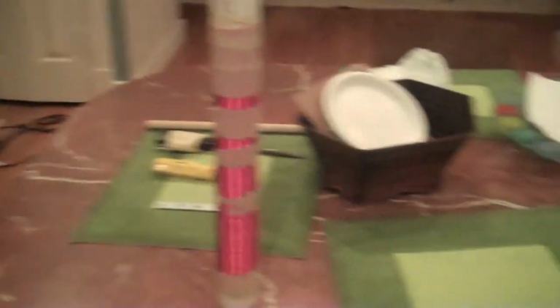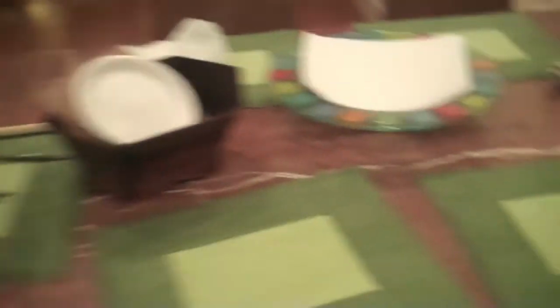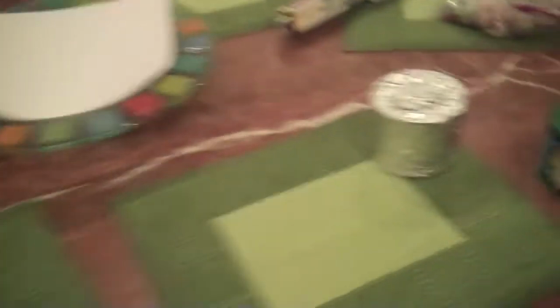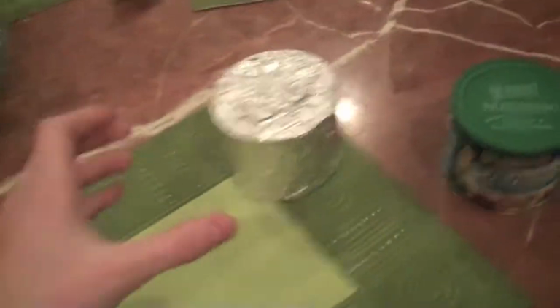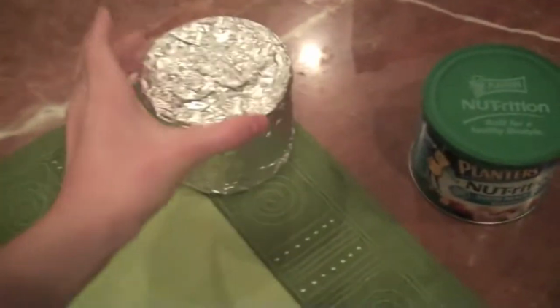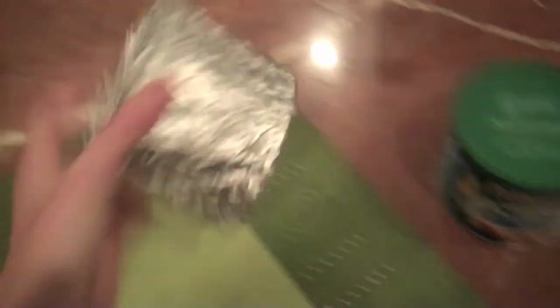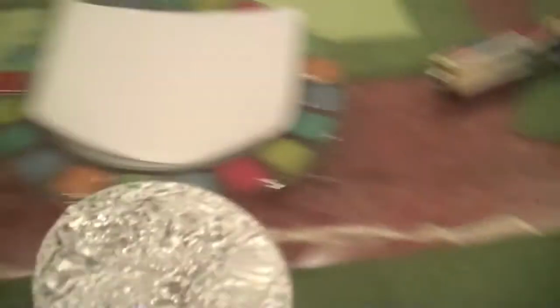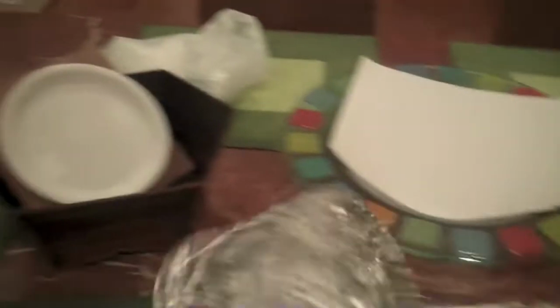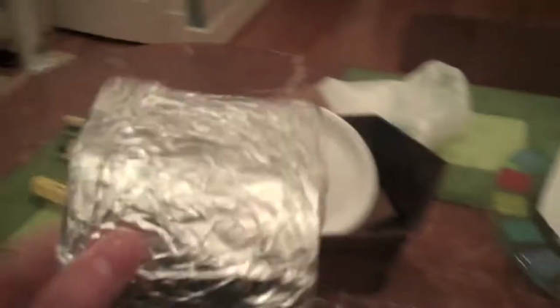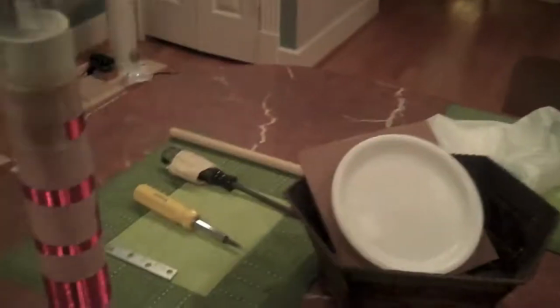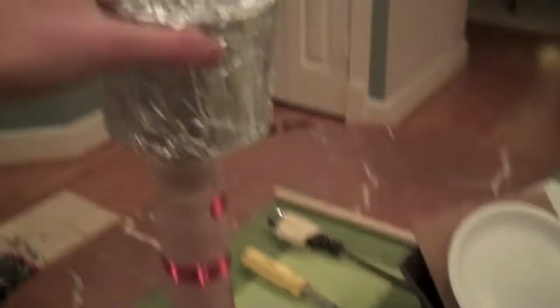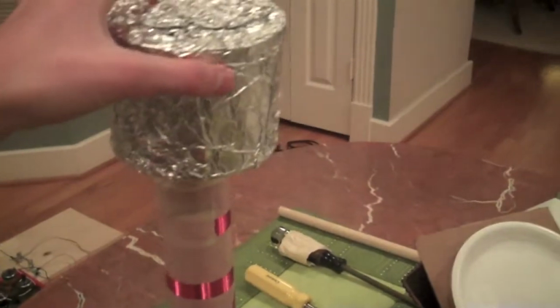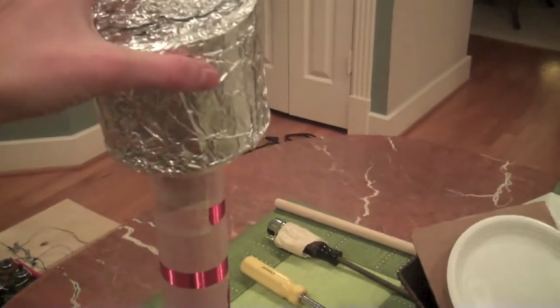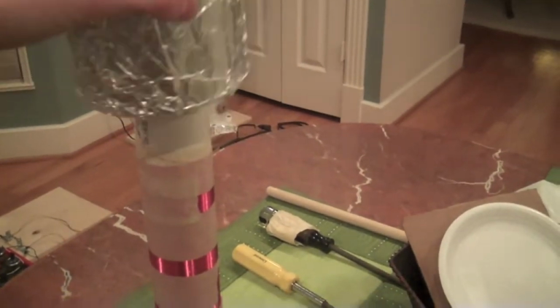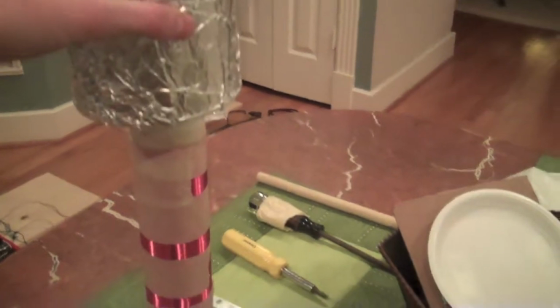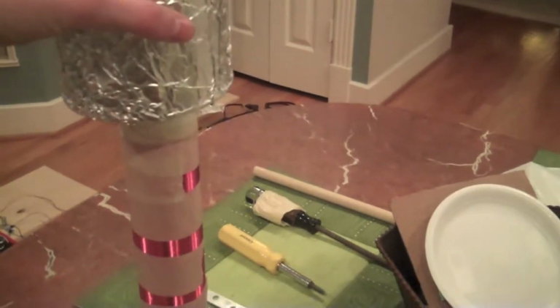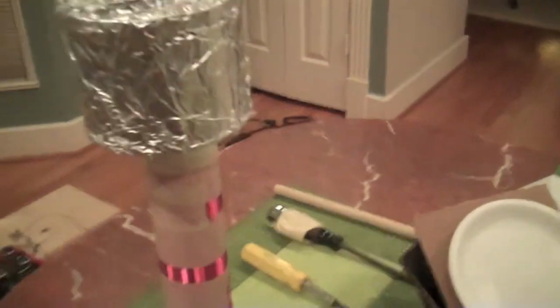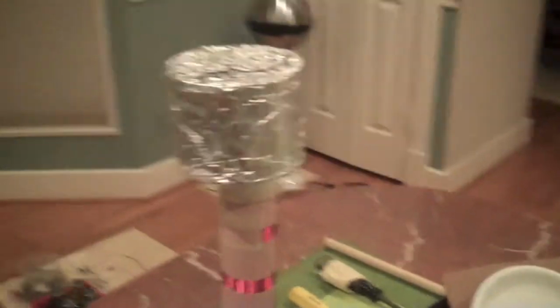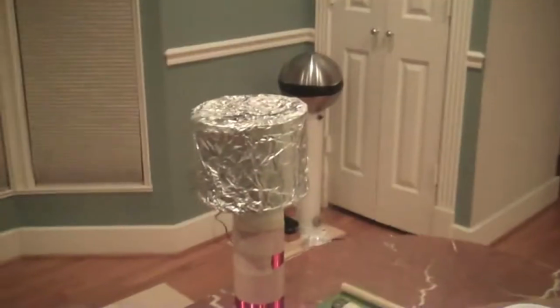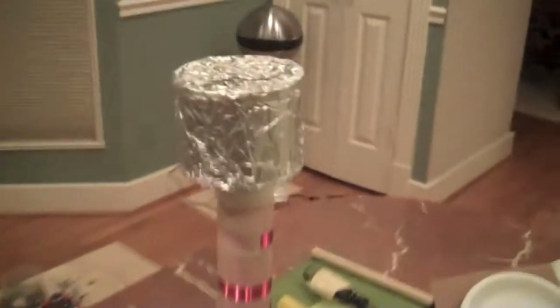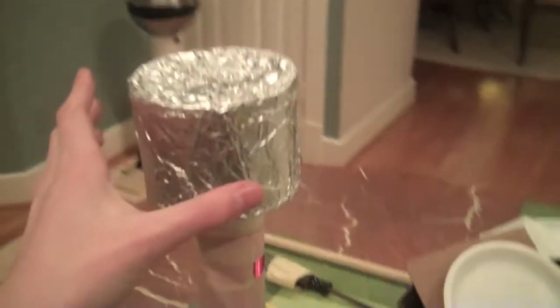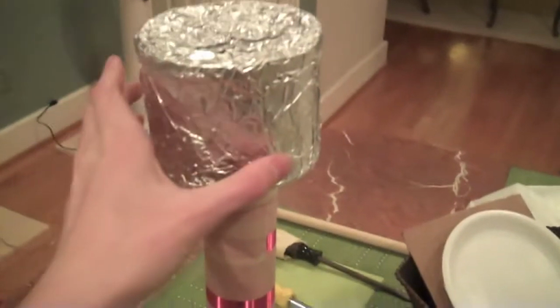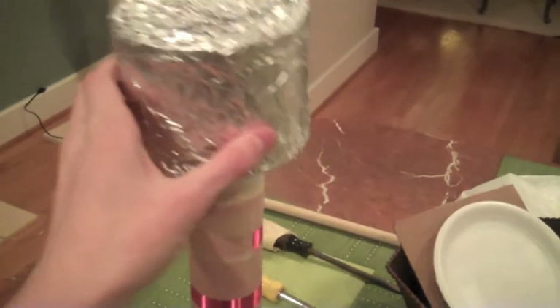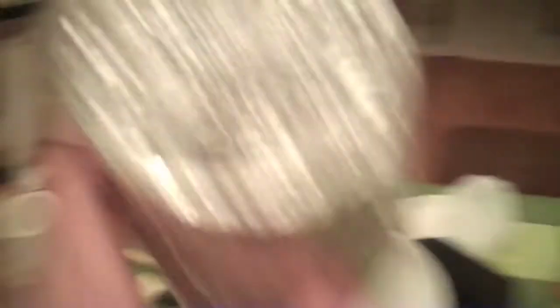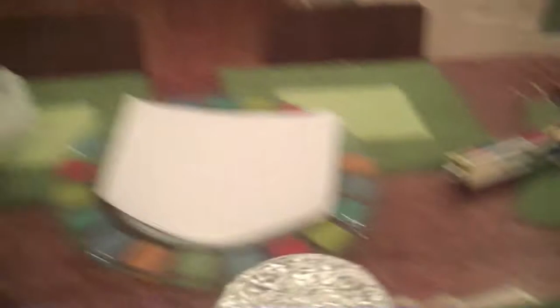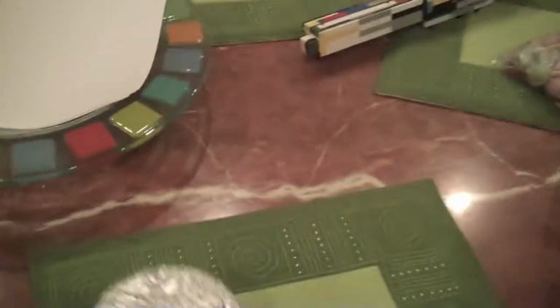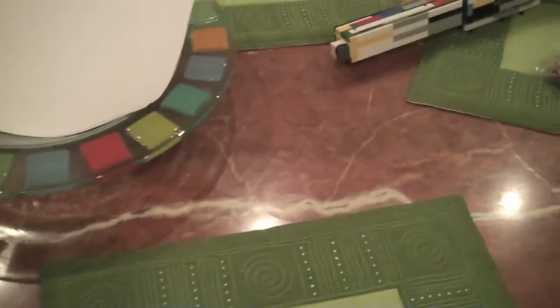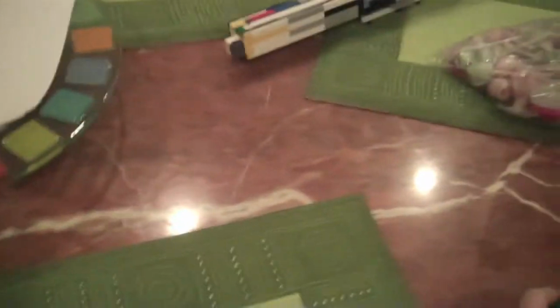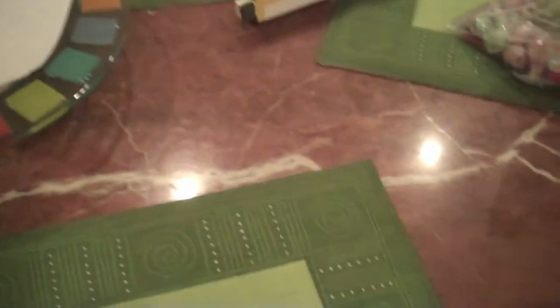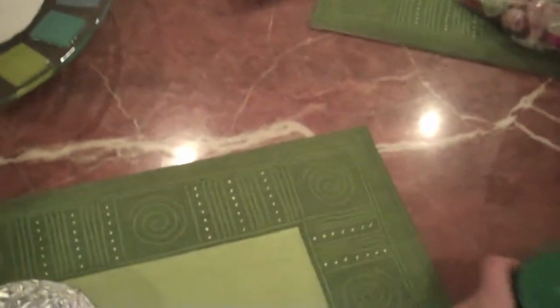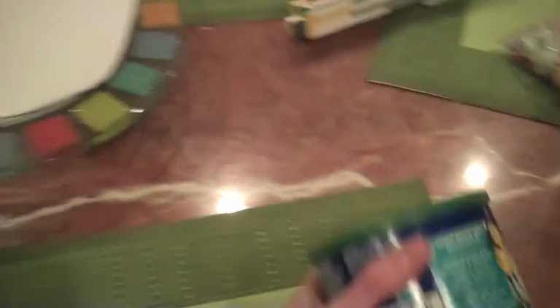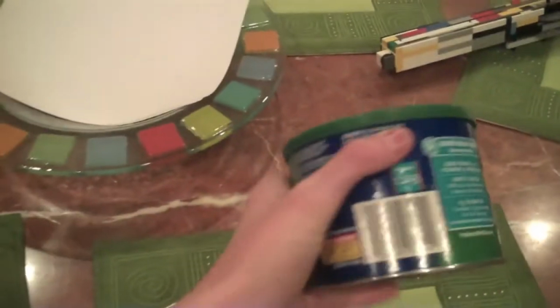And here's my really lousy toroid I made. It's not really a toroid, it's just the top — it's basically like a peanut and cashew container wrapped in aluminum foil. I plan on buying or making a better toroid soon.